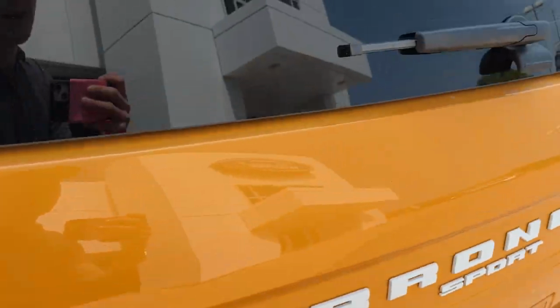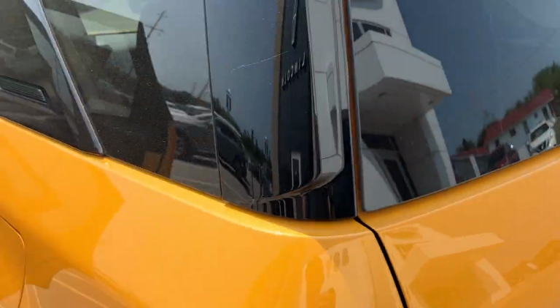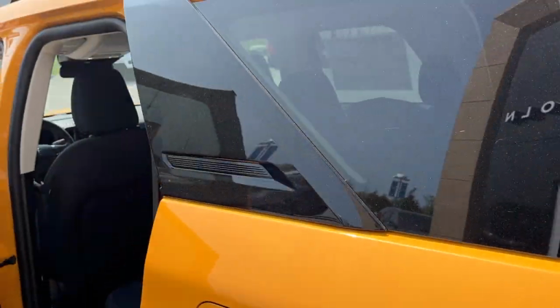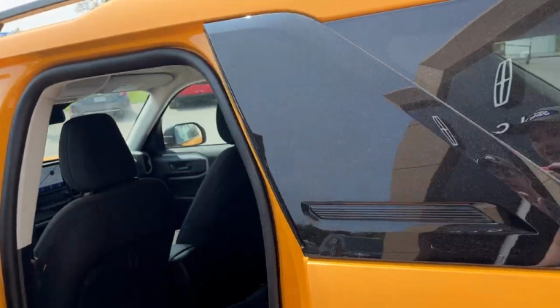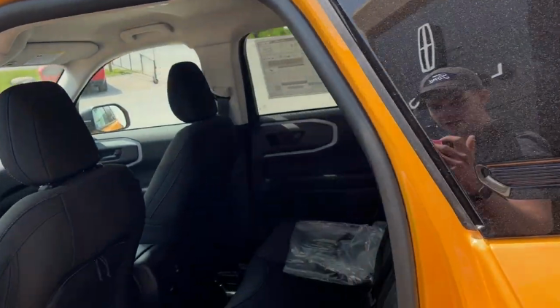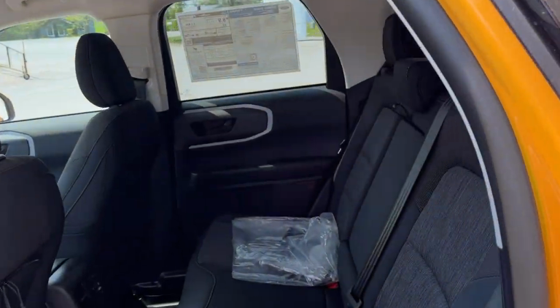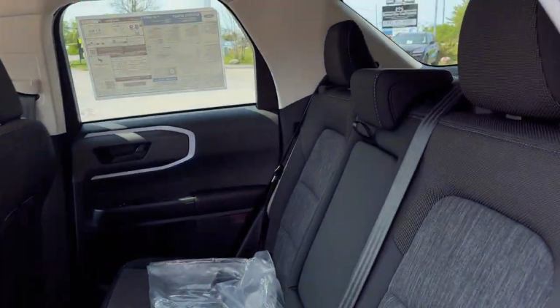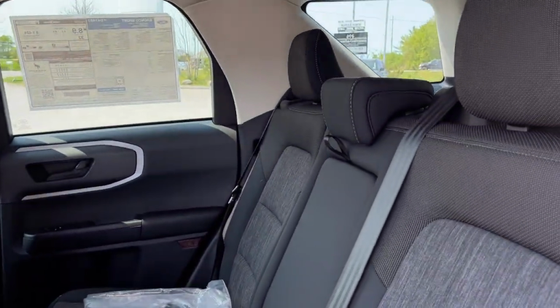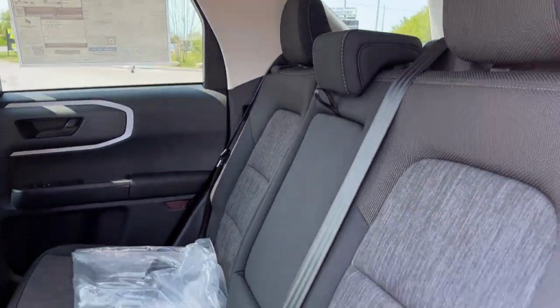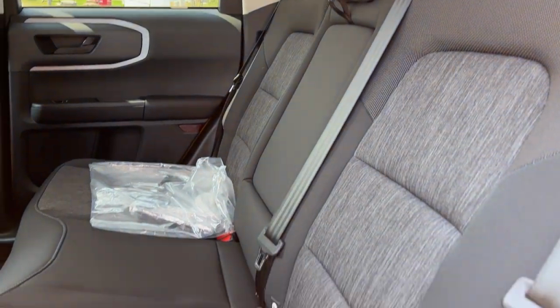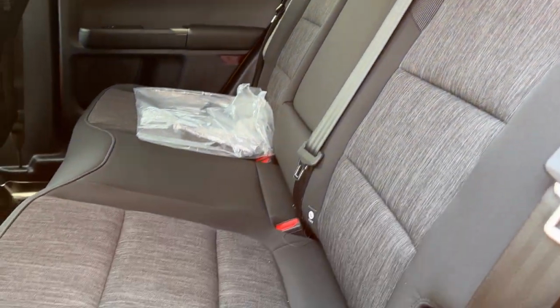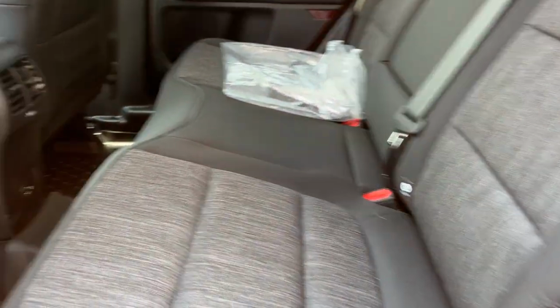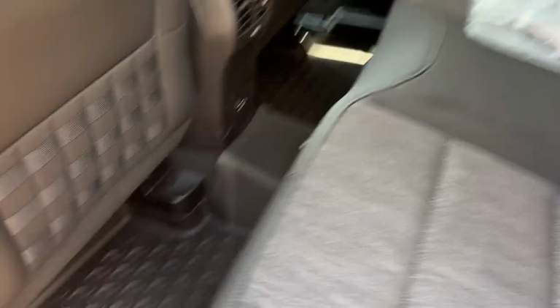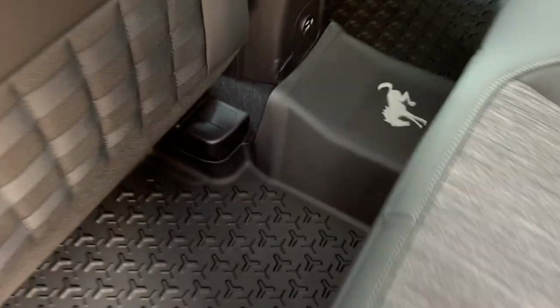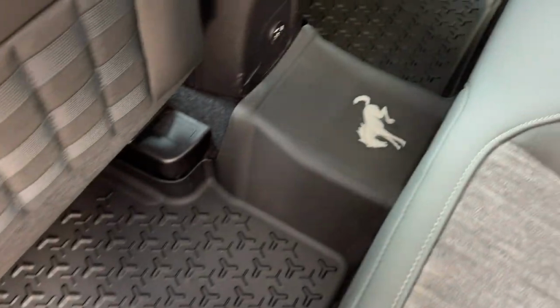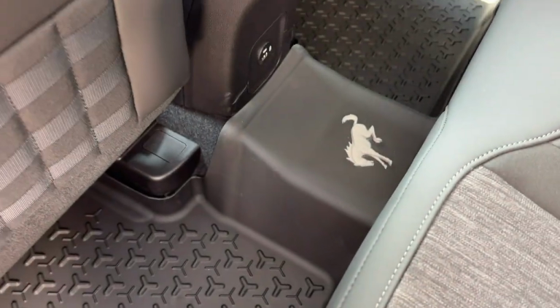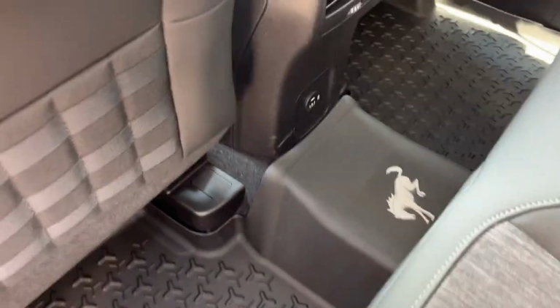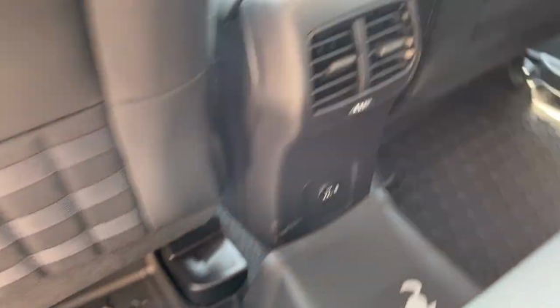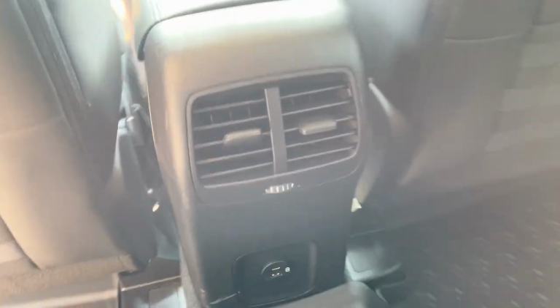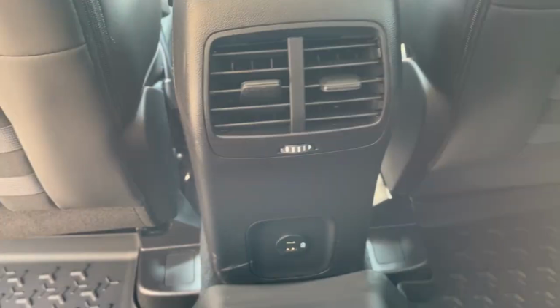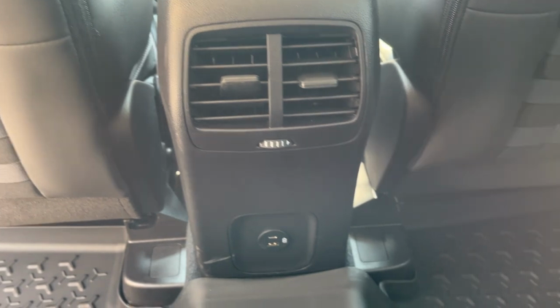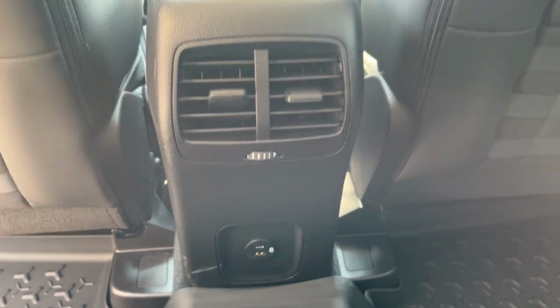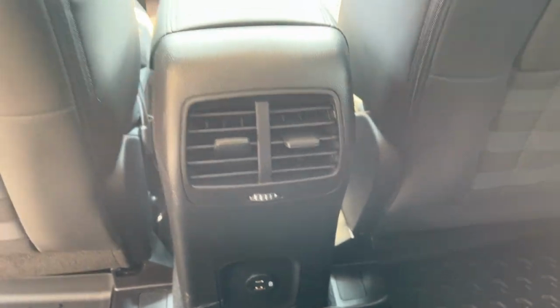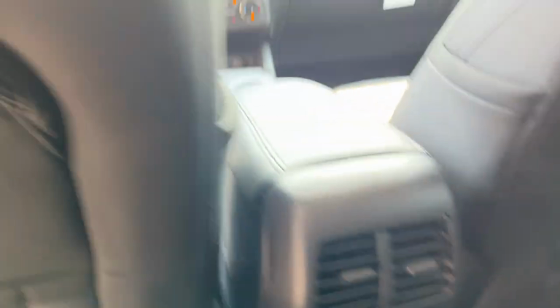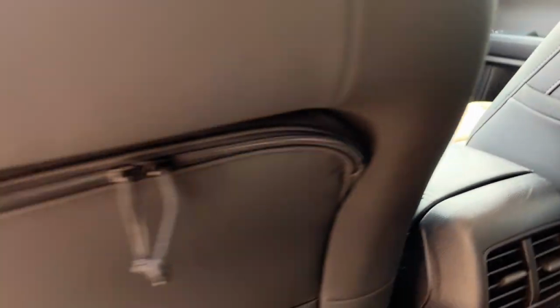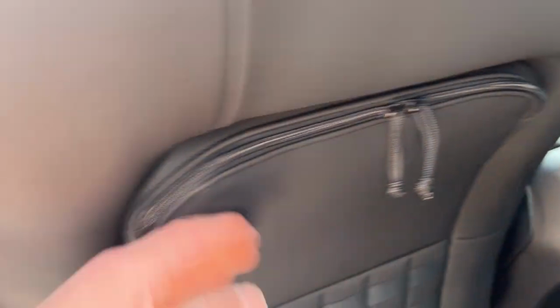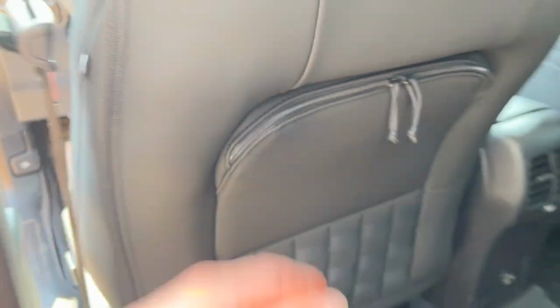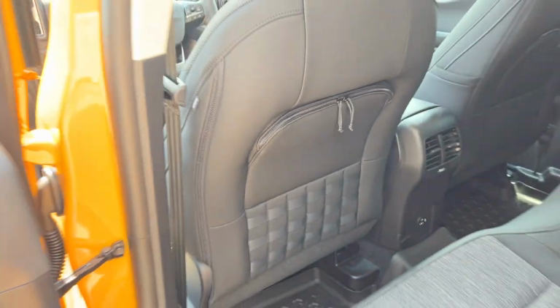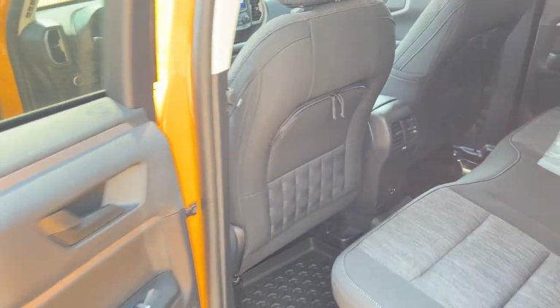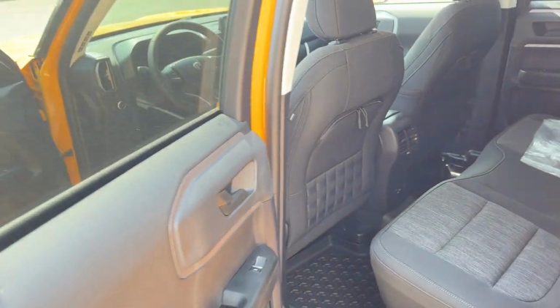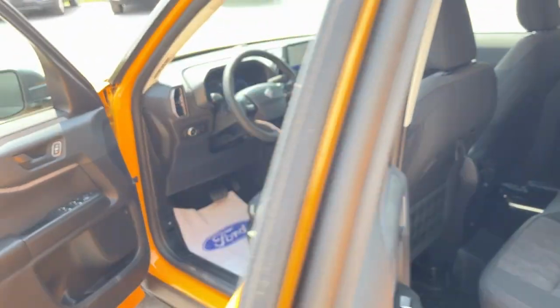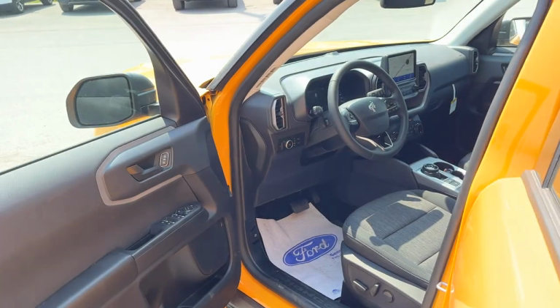Coming around to the interior, you get a really nice black cloth interior on this Bronco Sport. You do have the Bronco Sport branded floor liners, a couple of USB ports, your own climate vents back here, as well as storage behind the driver and passenger seats.